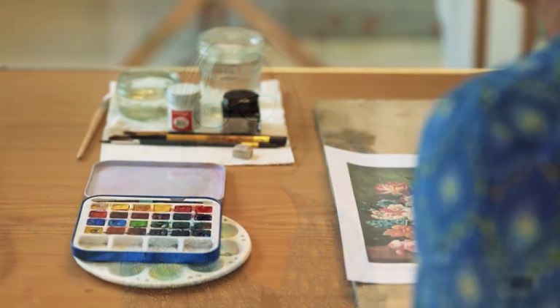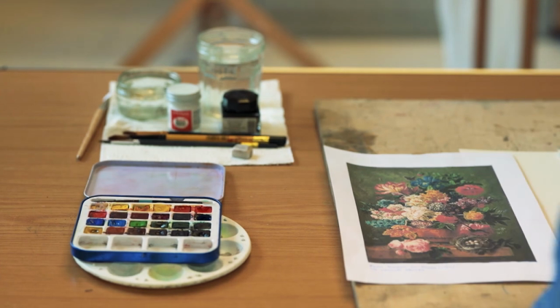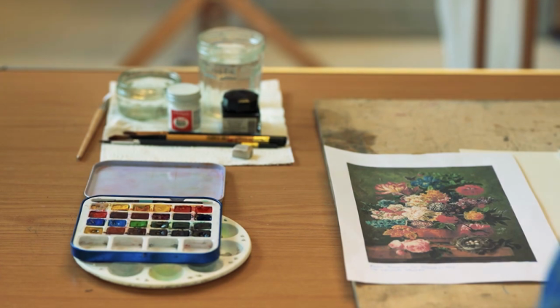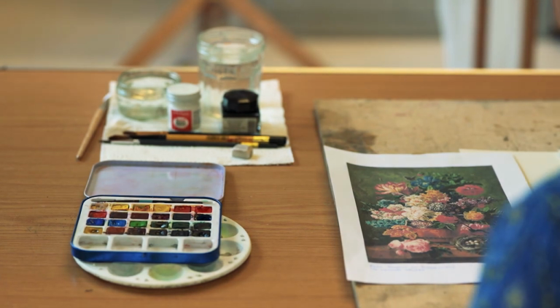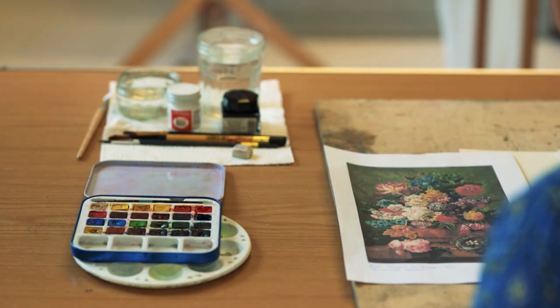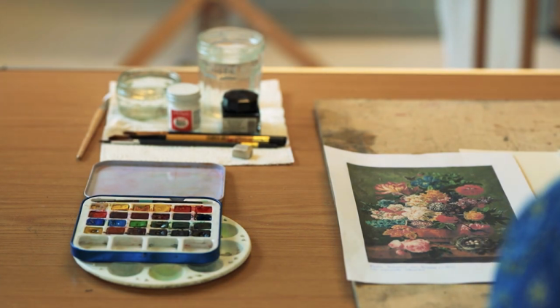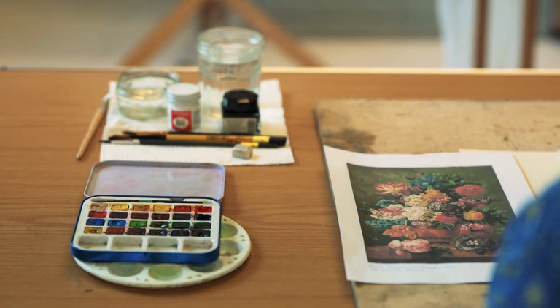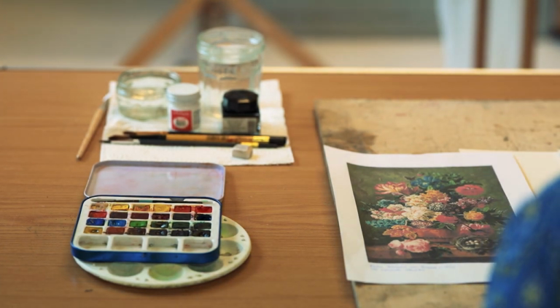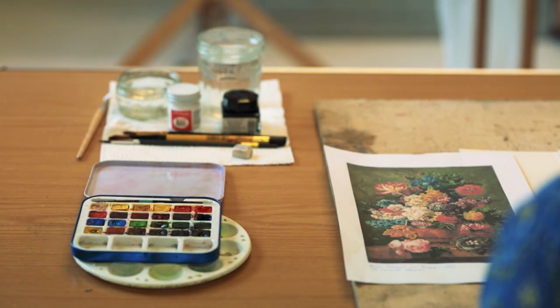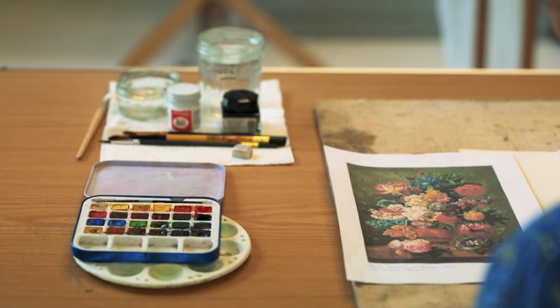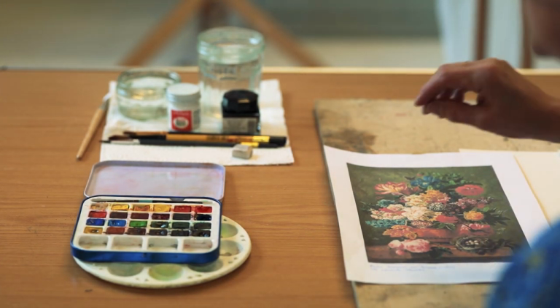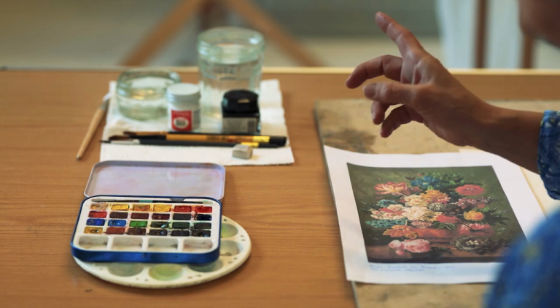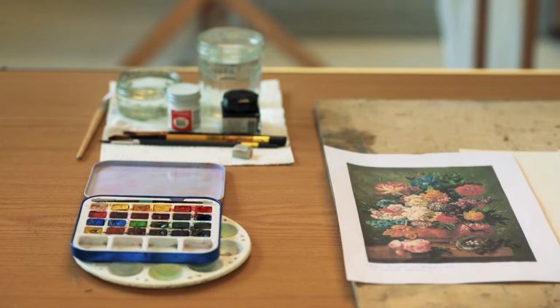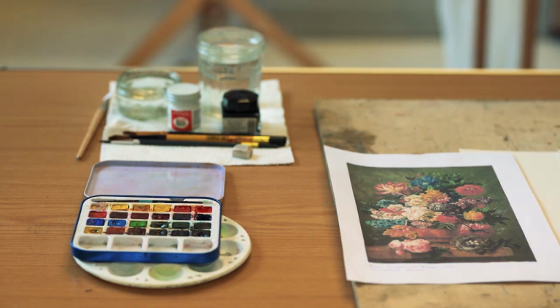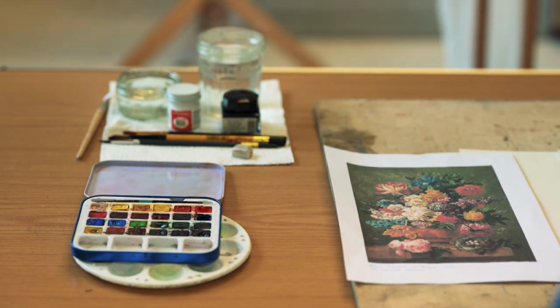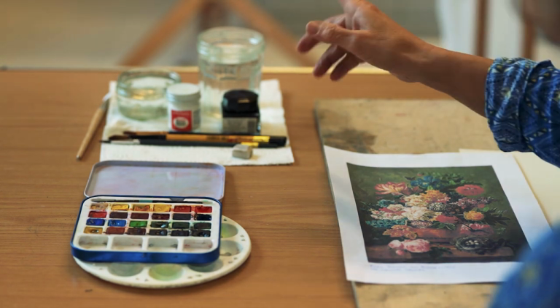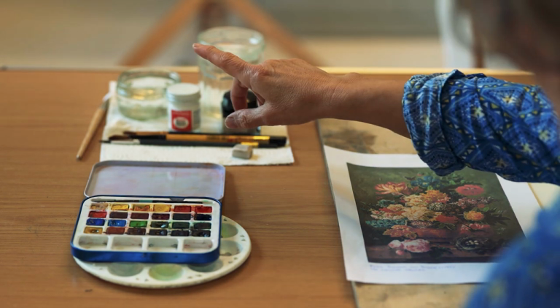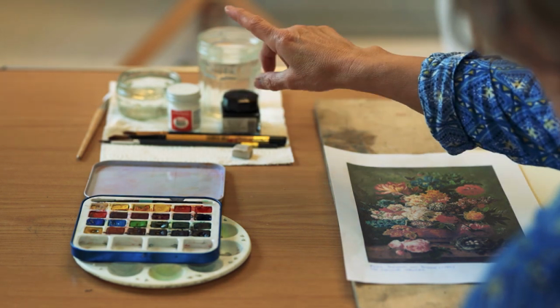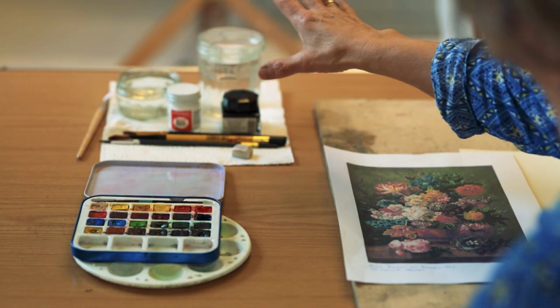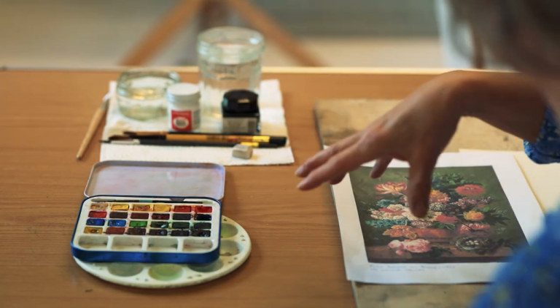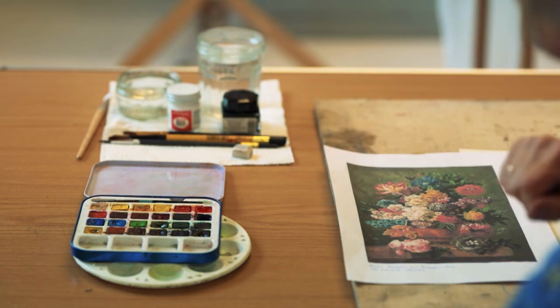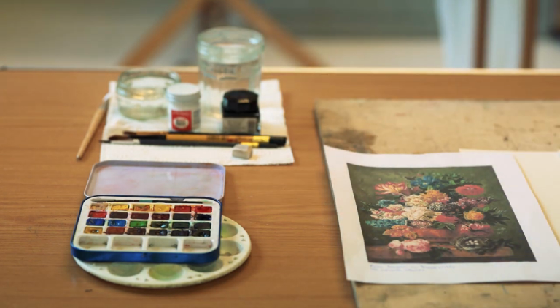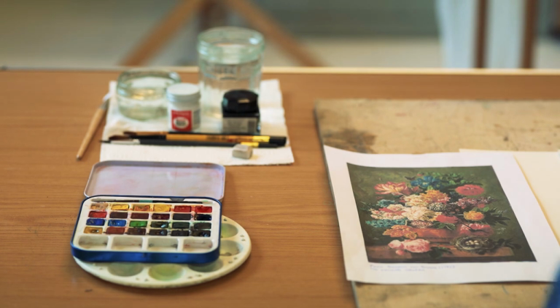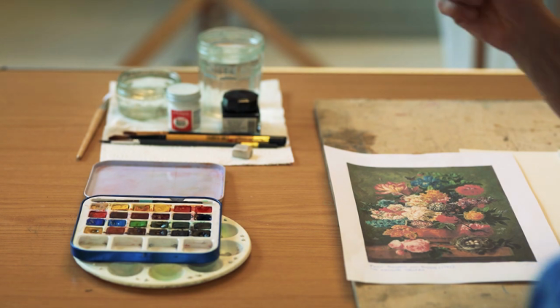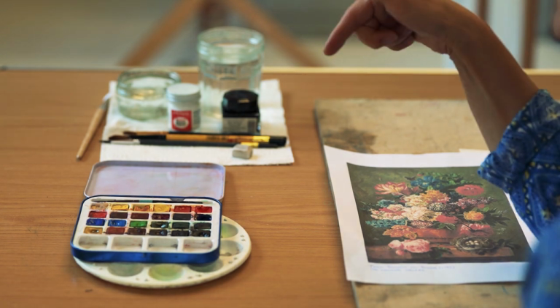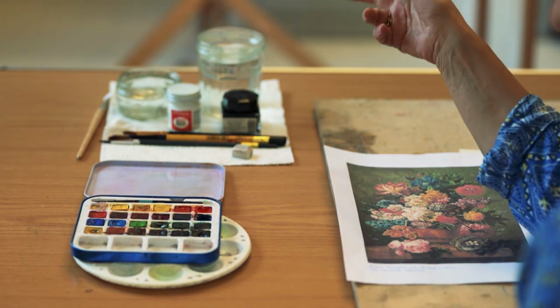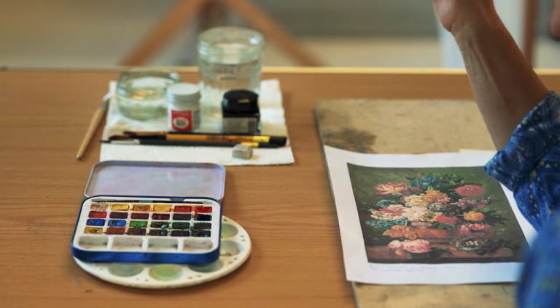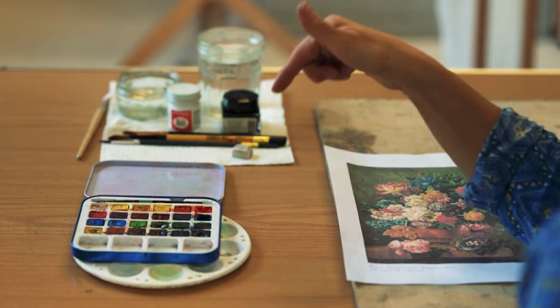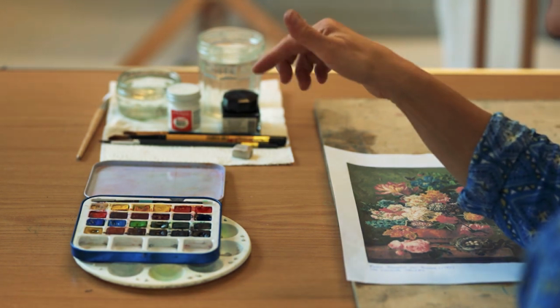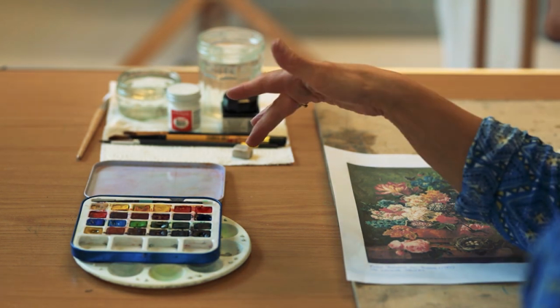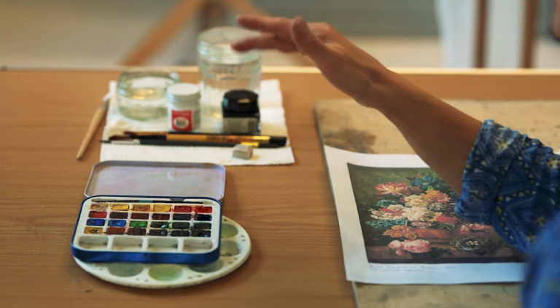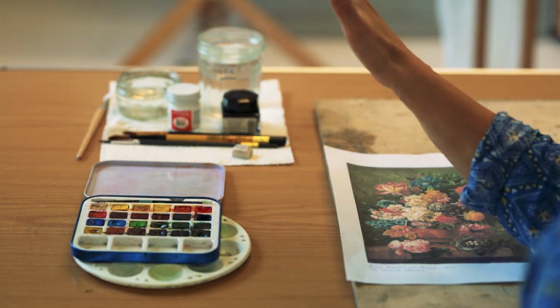We'll be using watercolours and ink today for this exercise and I'm just going to show you quickly what materials you'll need. For watercolours, you'll need either pans or tubes — it doesn't really matter.